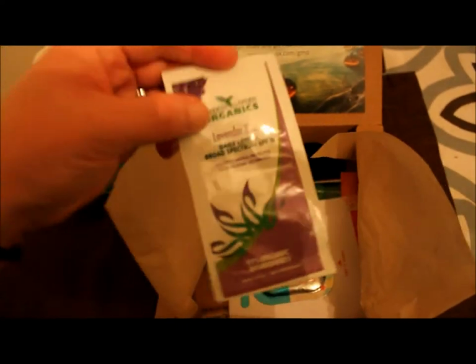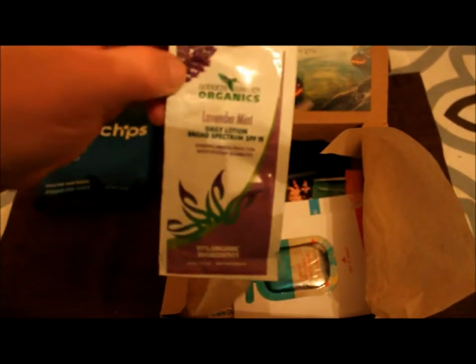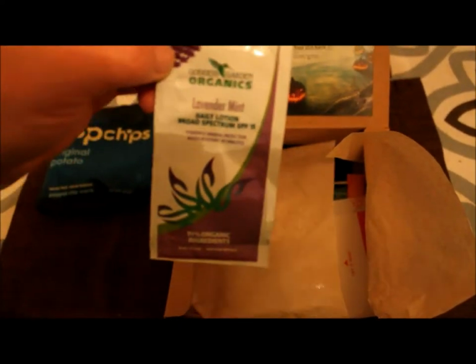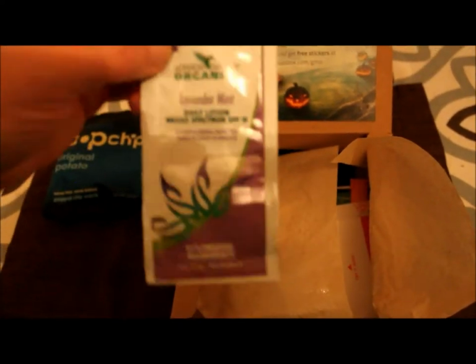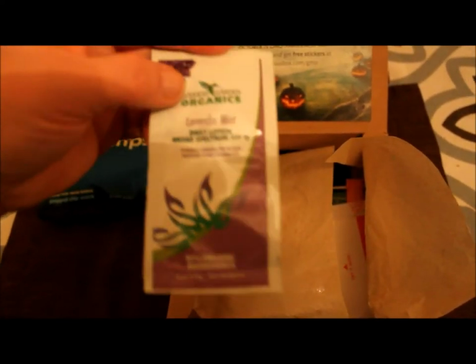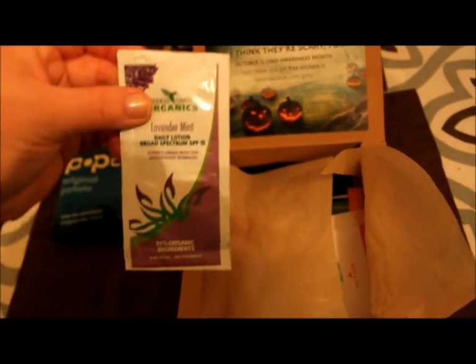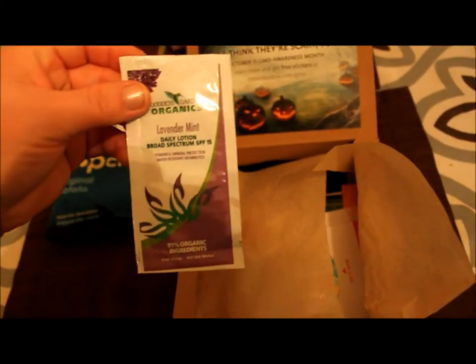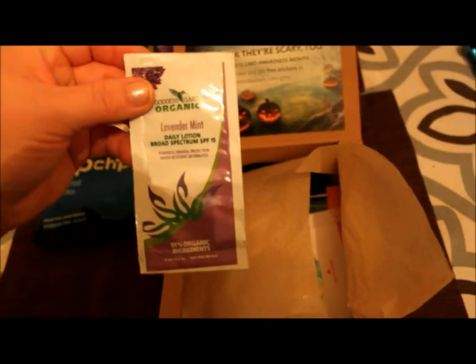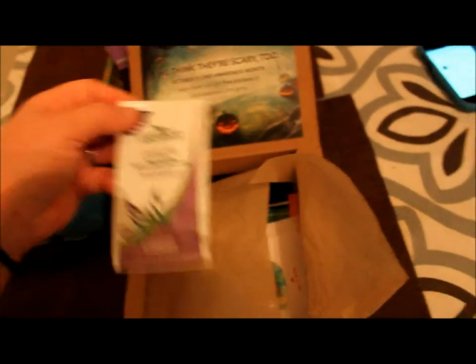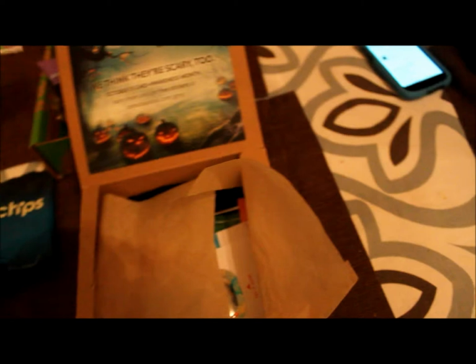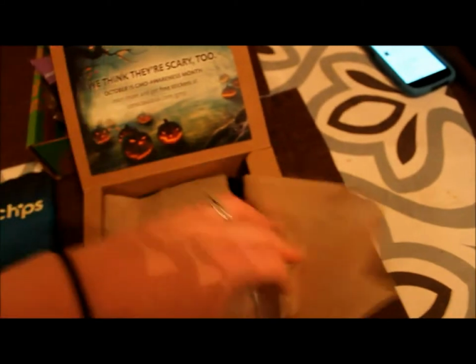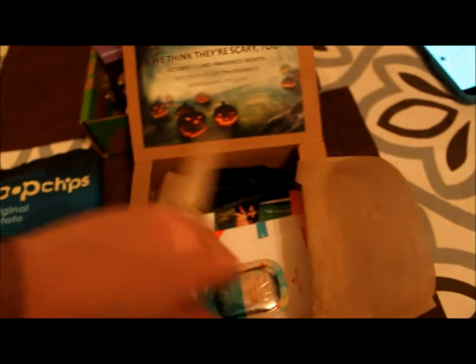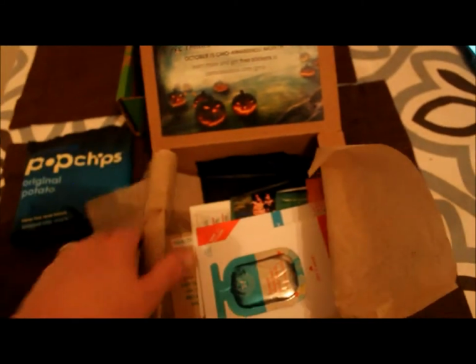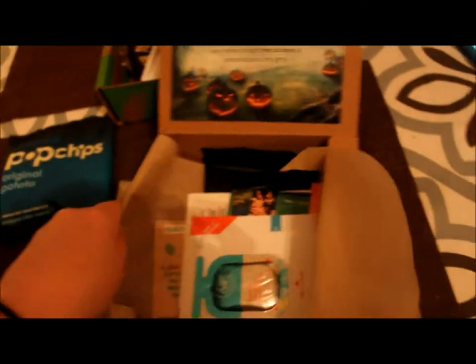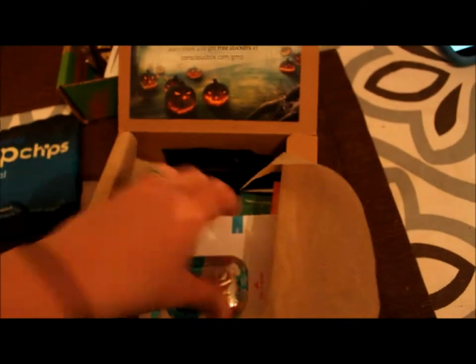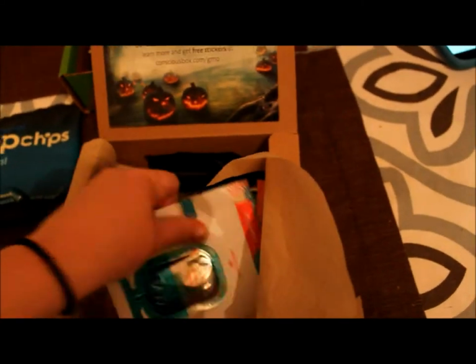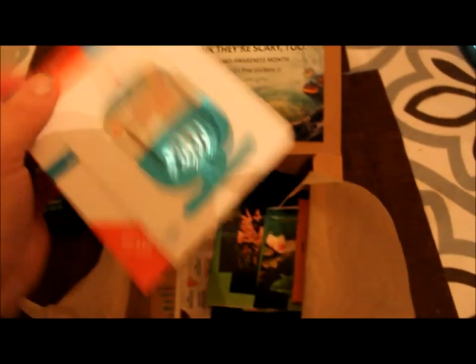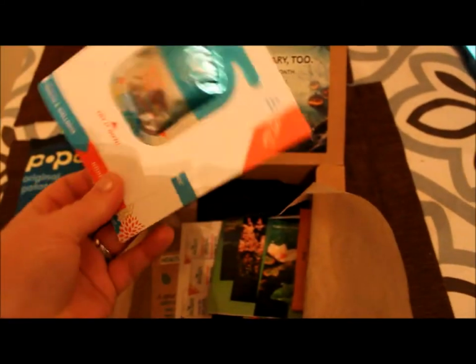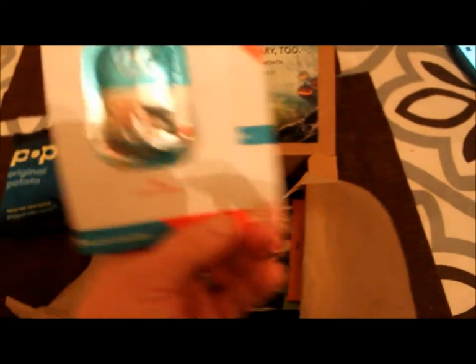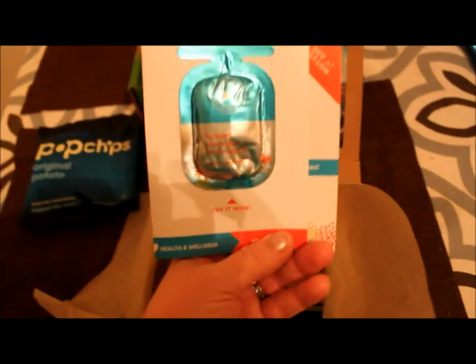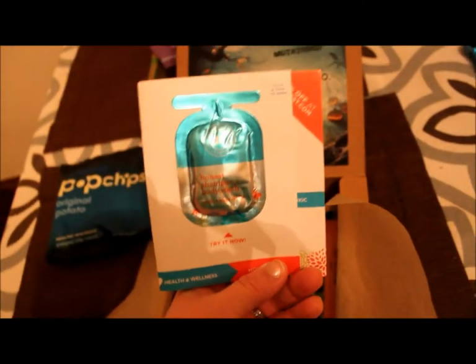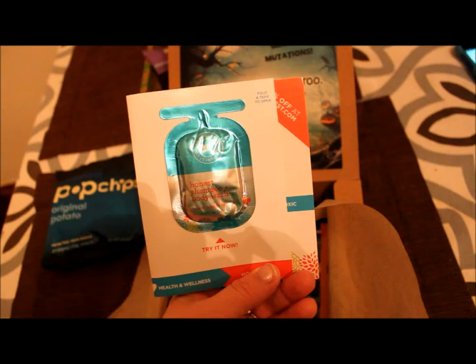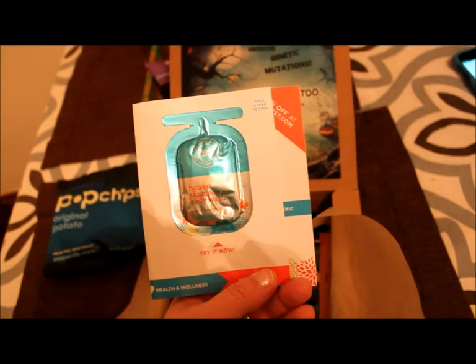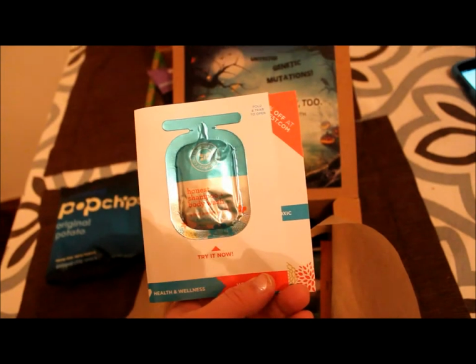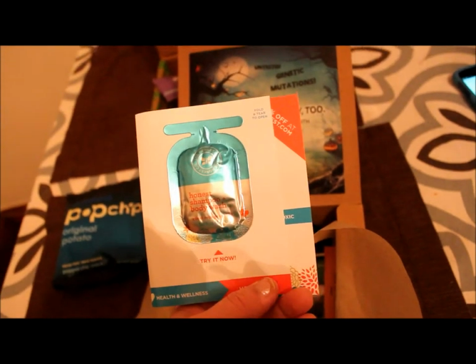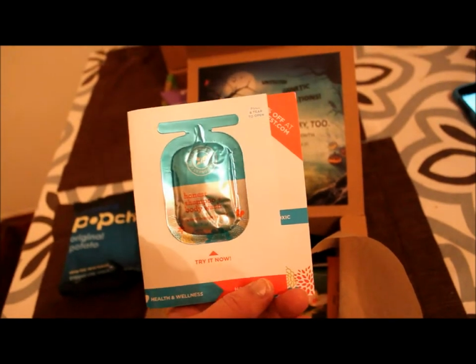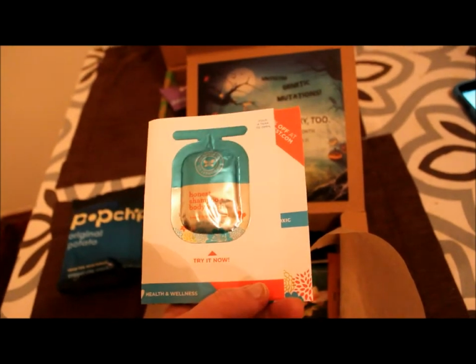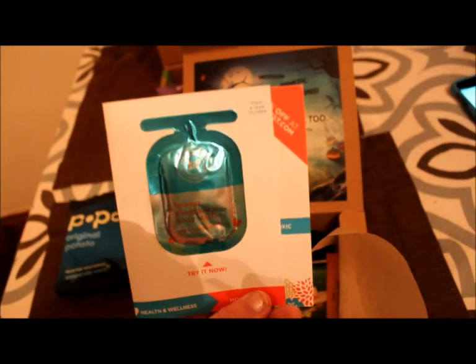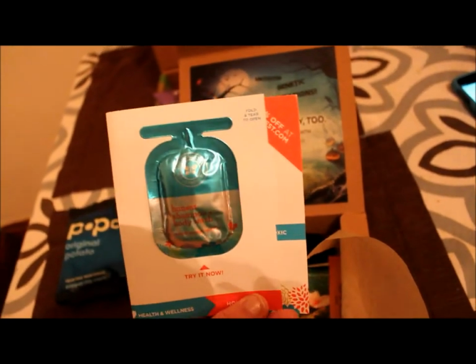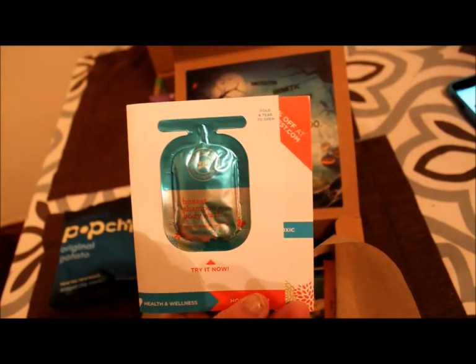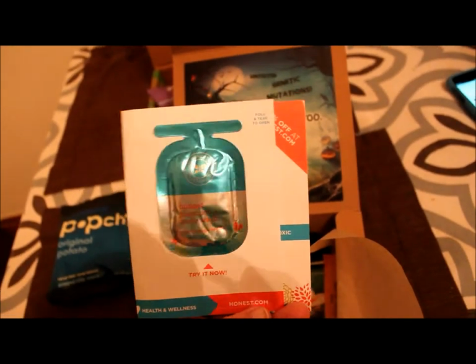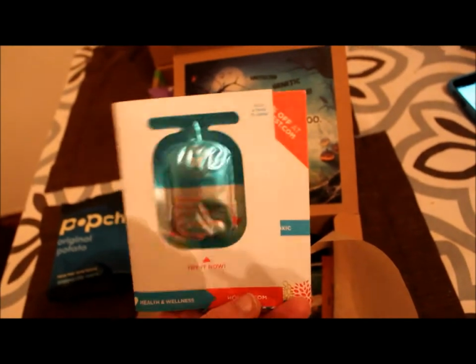We got organic lavender mist daily lotion. Then we got Honest Shampoo Body Wash from the Honest Company.